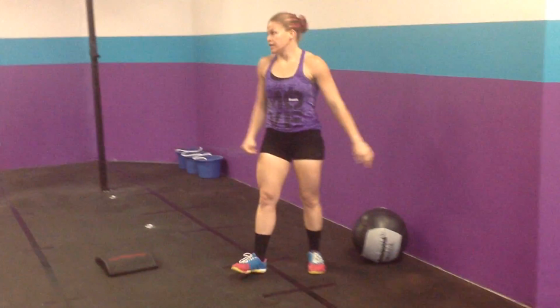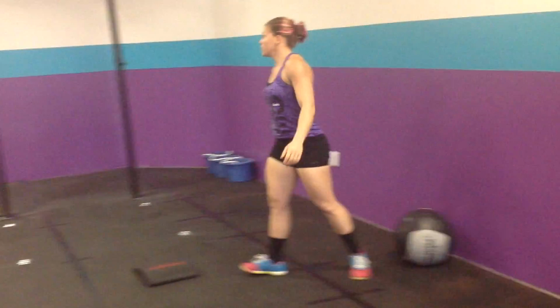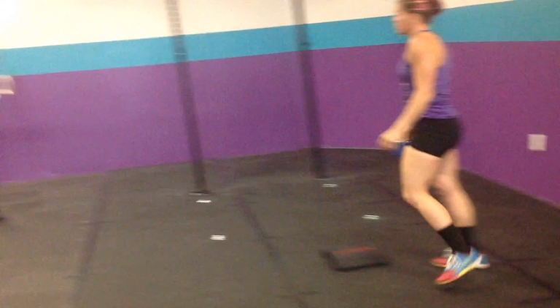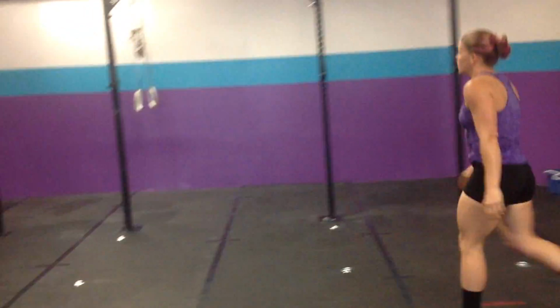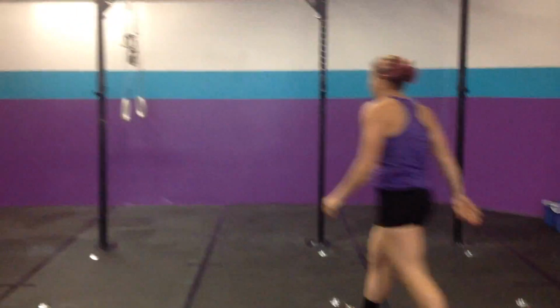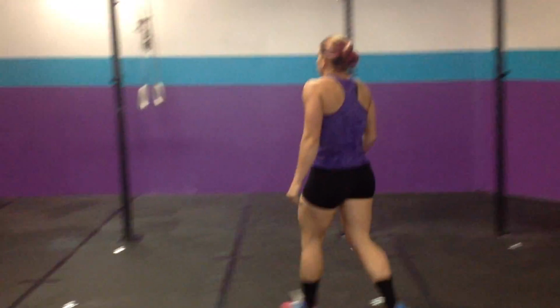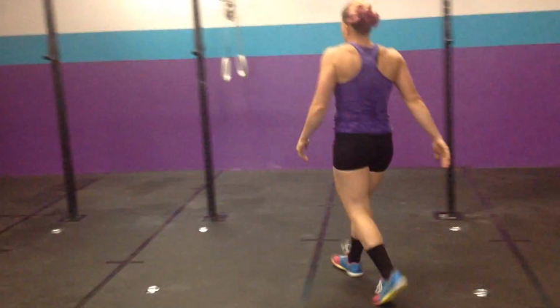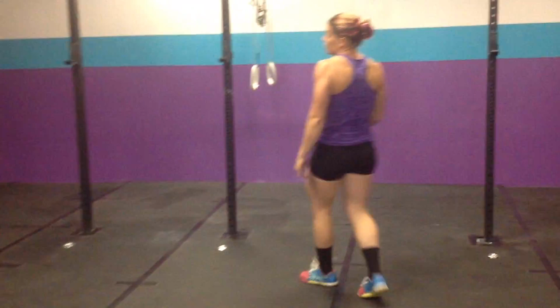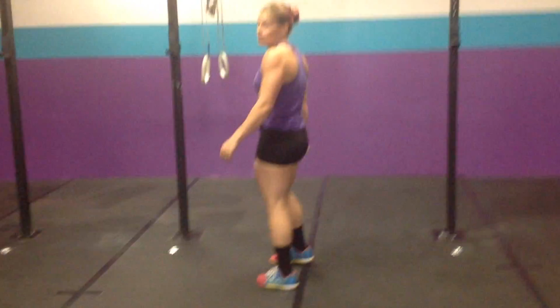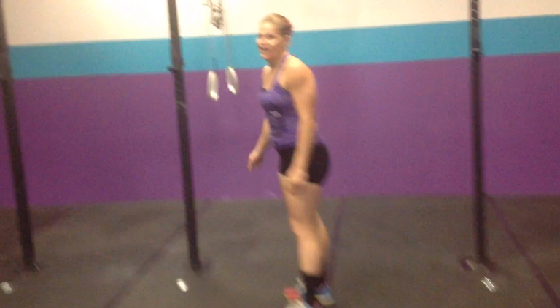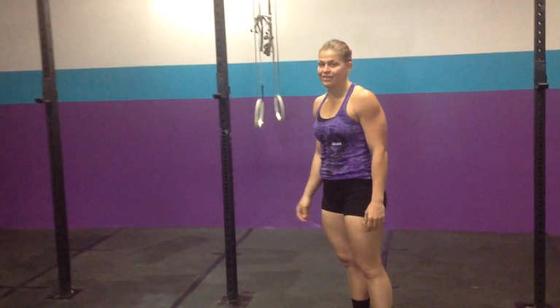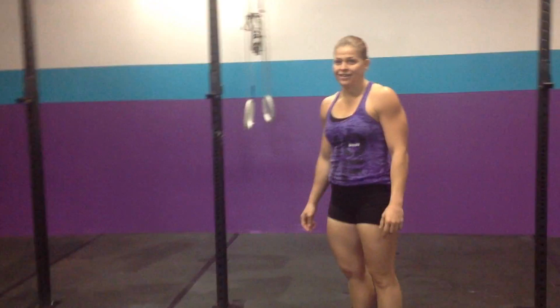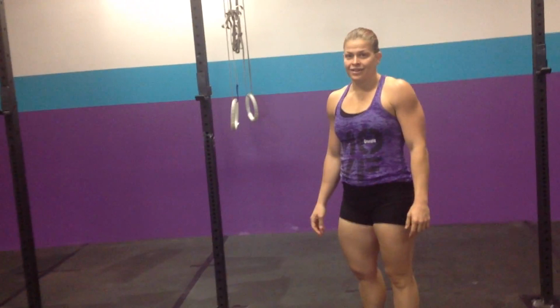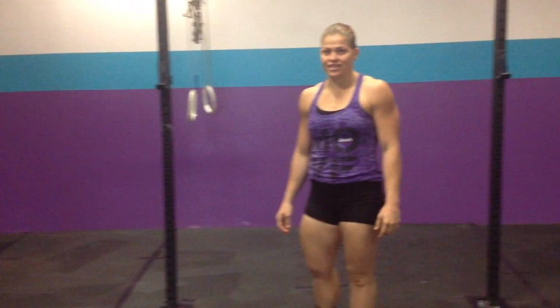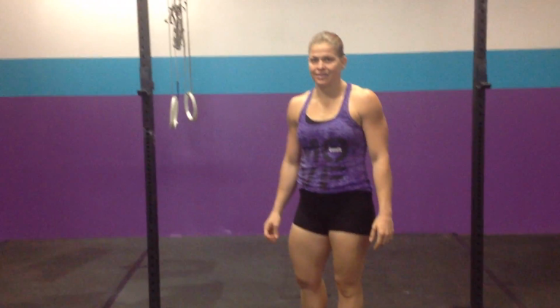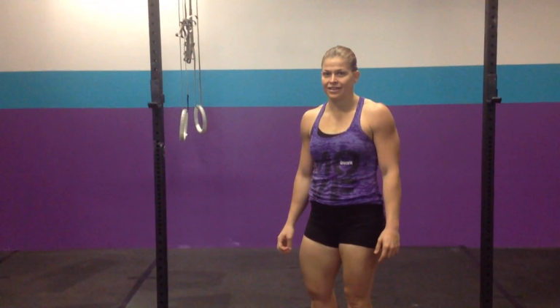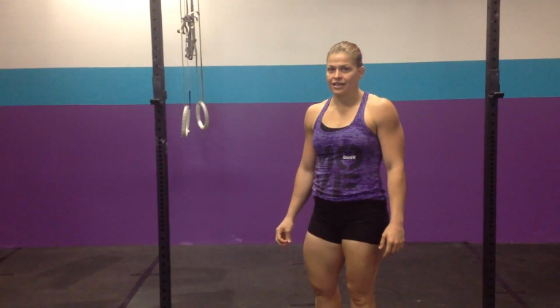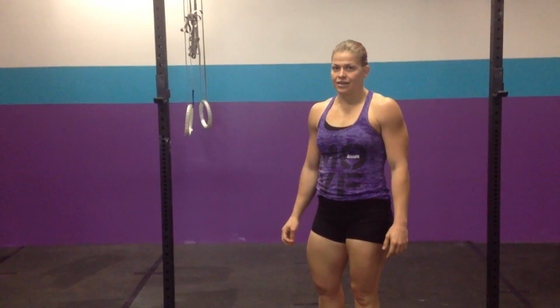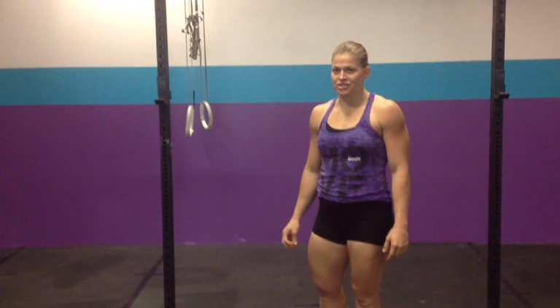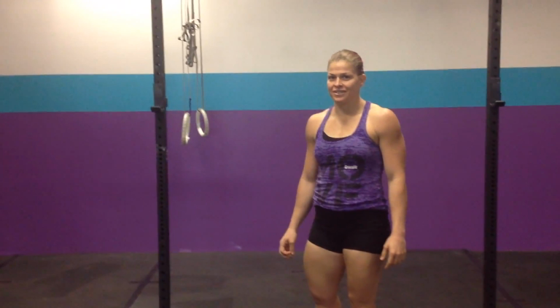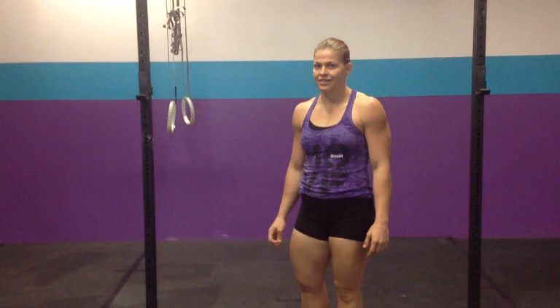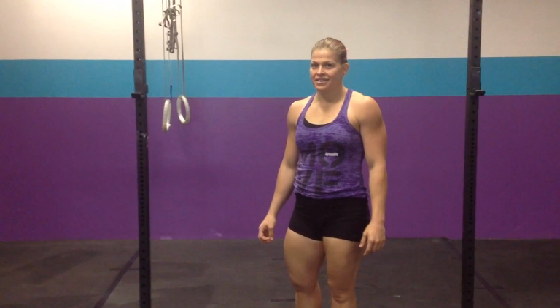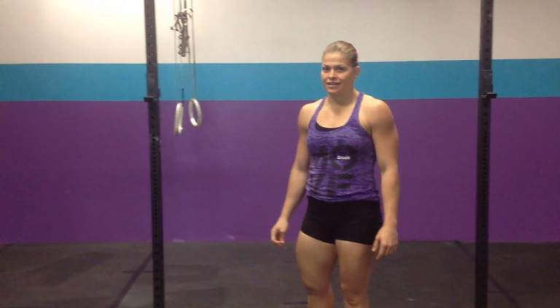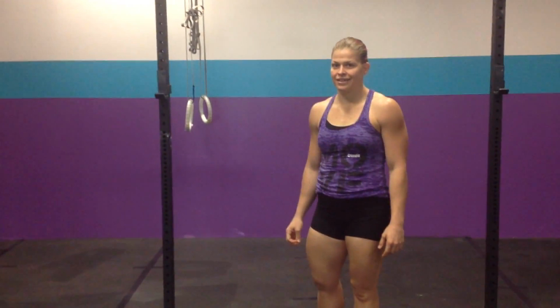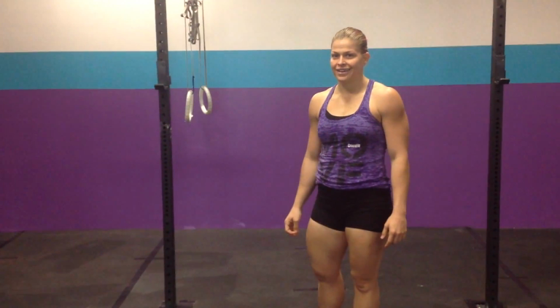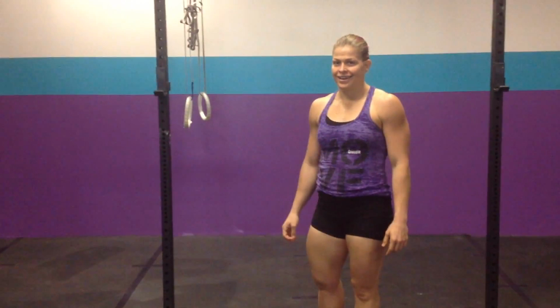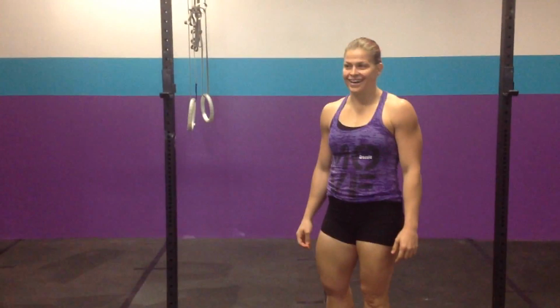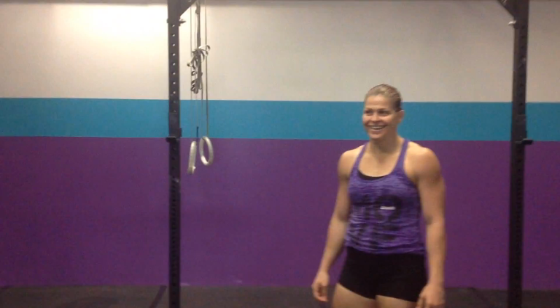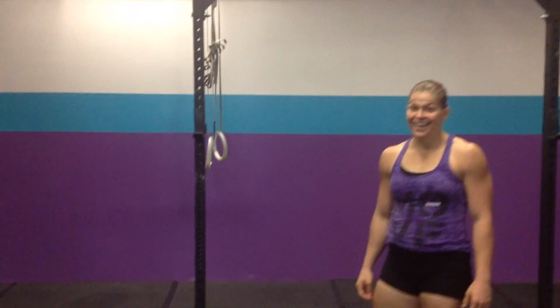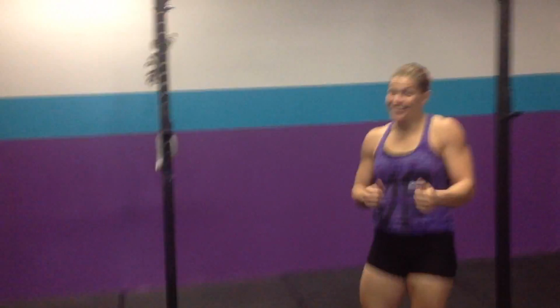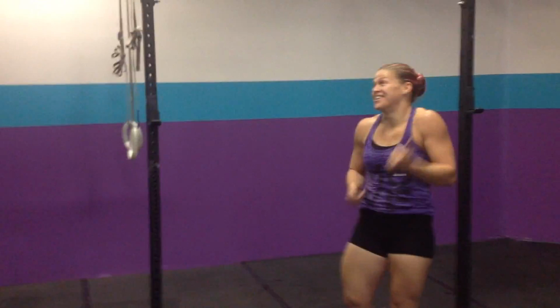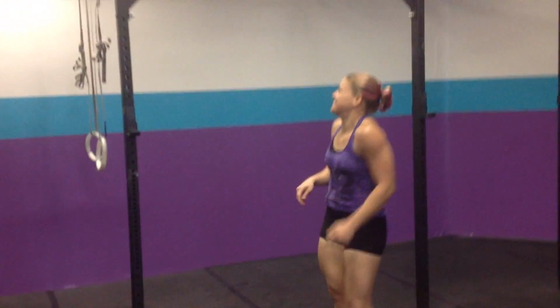Last one we're doing is toes to bar. Hey Carly, want to hear a joke? Knock knock. Who's there? Orange. Orange you glad we're not doing Fran today? Gooey, good one.